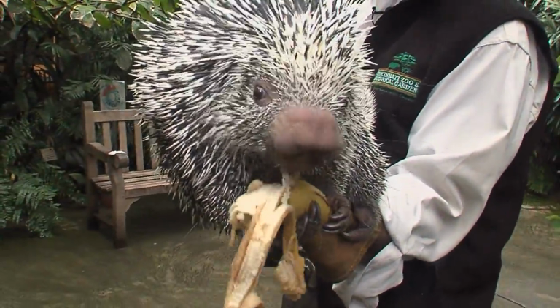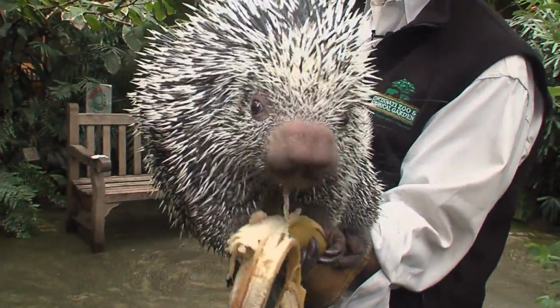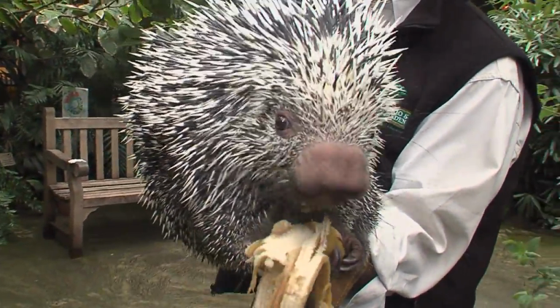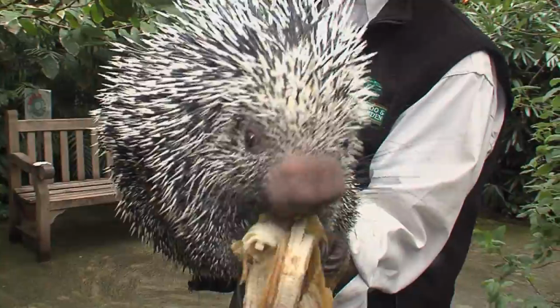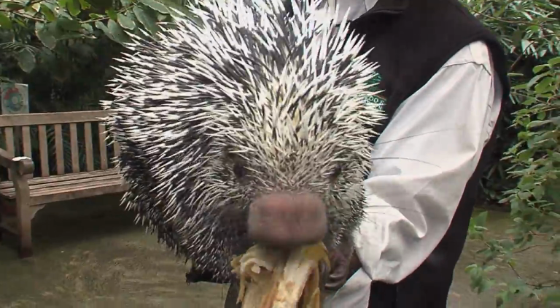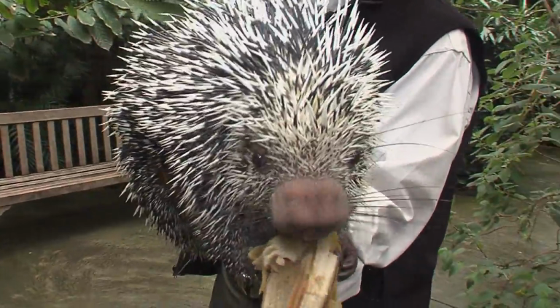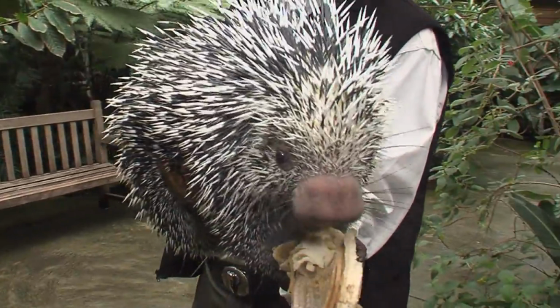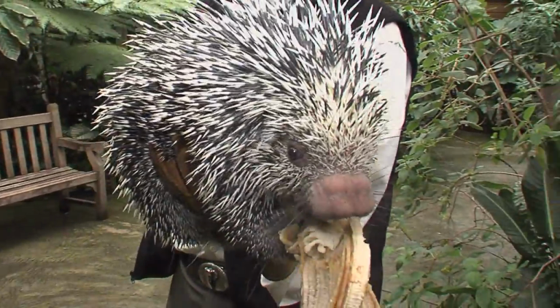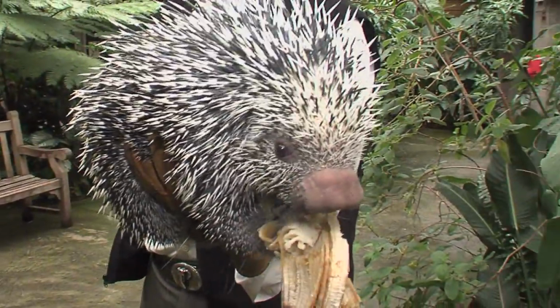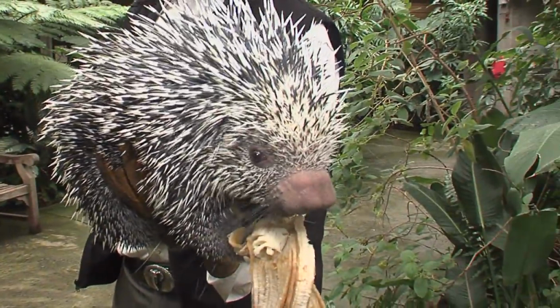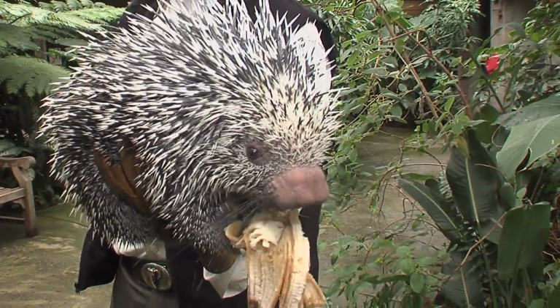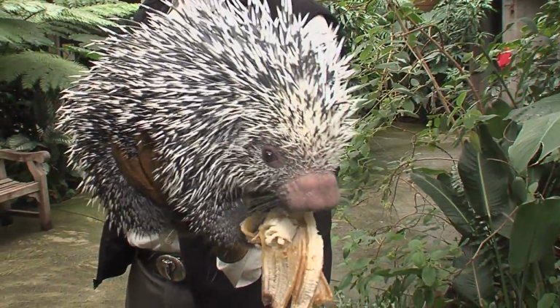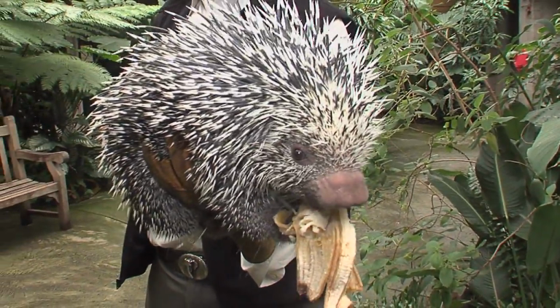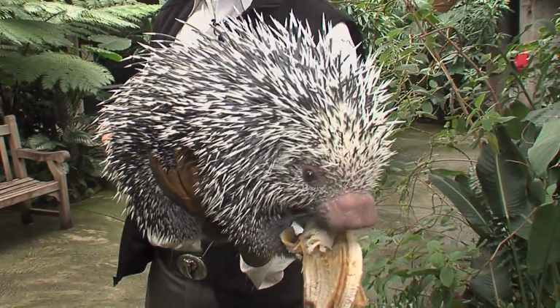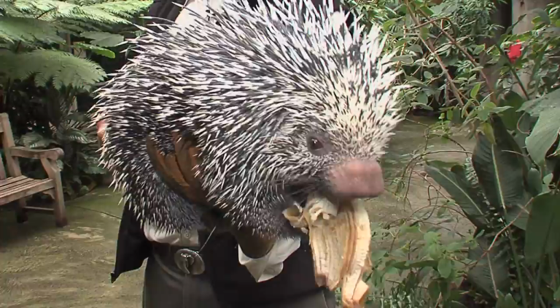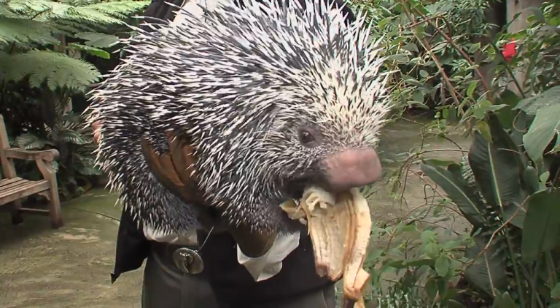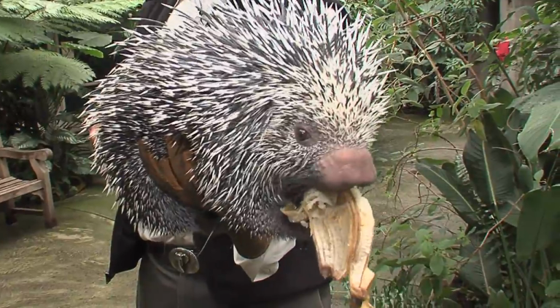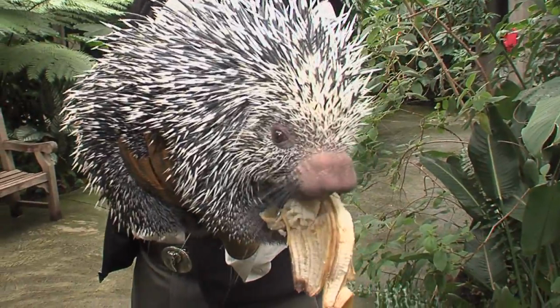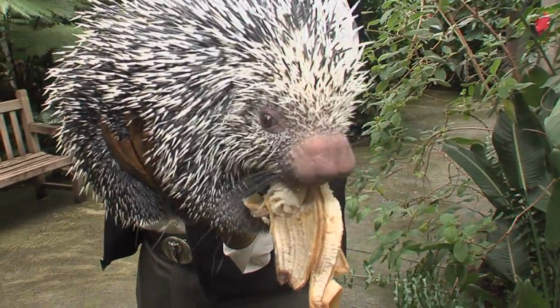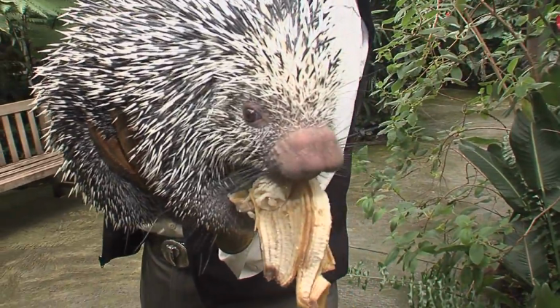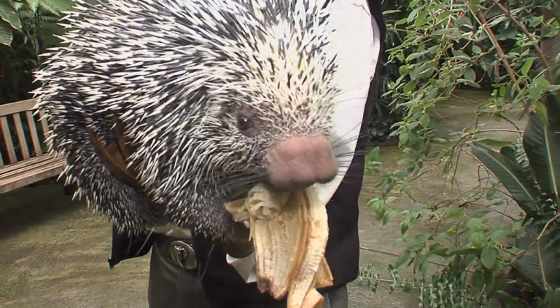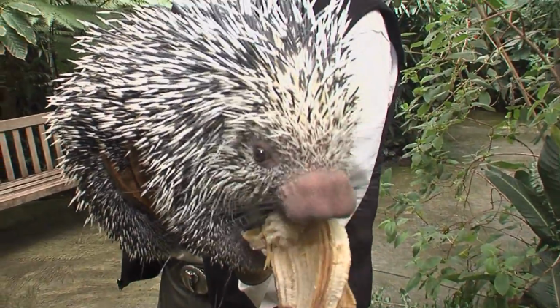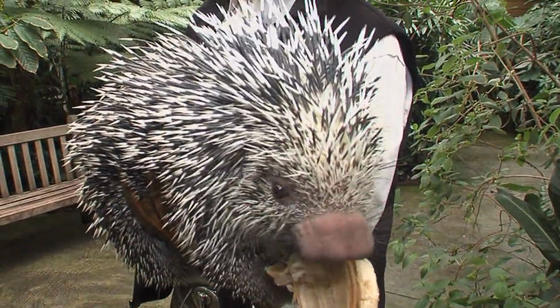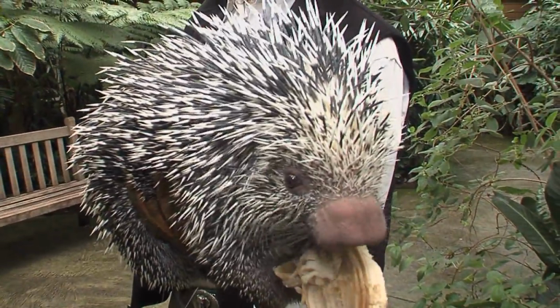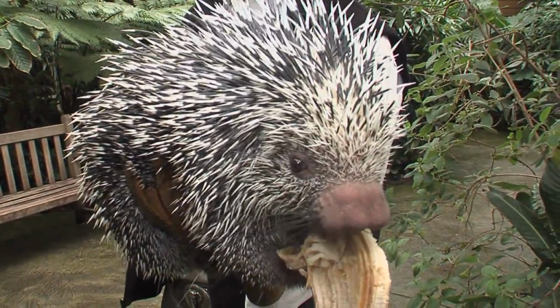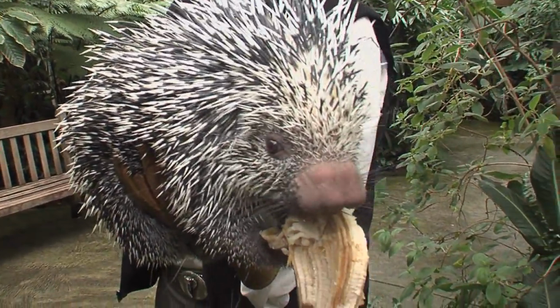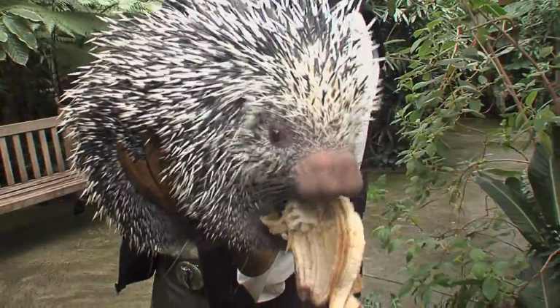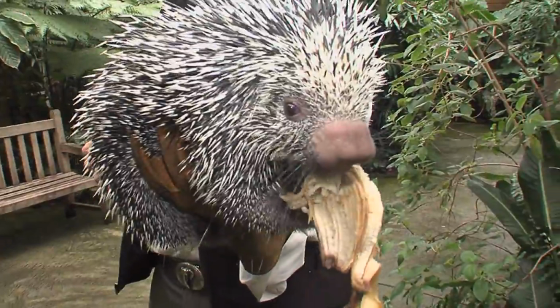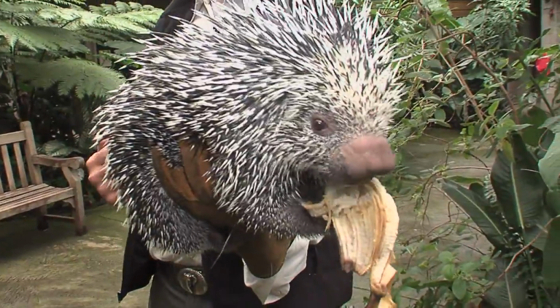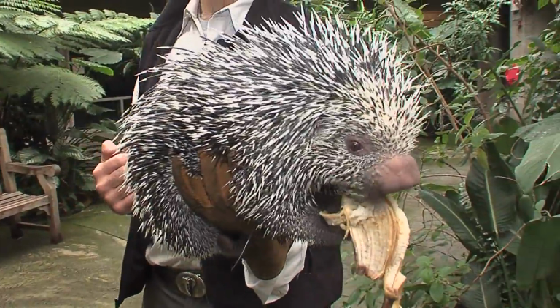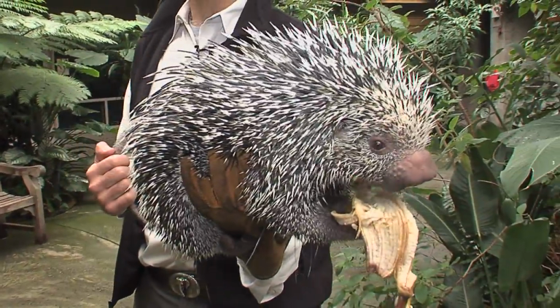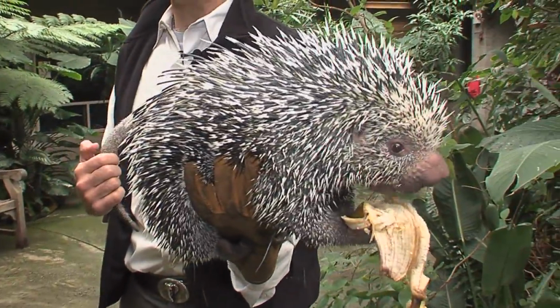Believe it or not, she's part of our Frisch's outreach program. She's one of the animals — one of hundreds — that go out to schools every year, visiting over 80,000 children in the tri-state region, giving them a chance to see animals up close and personally.